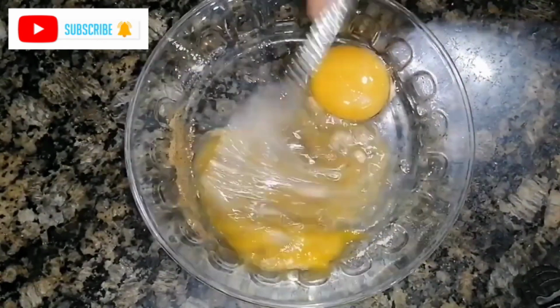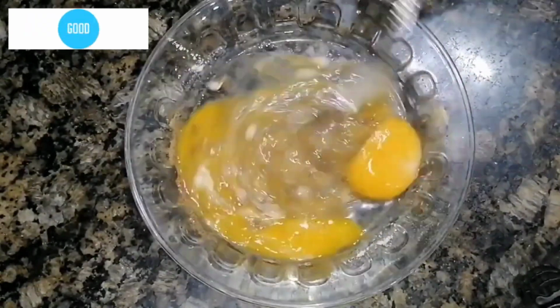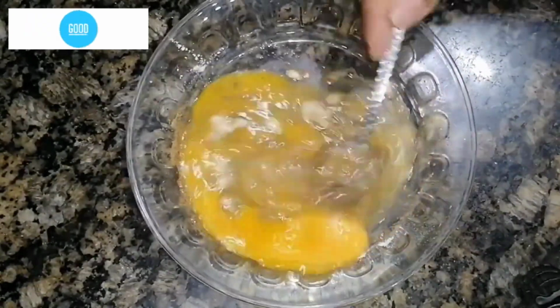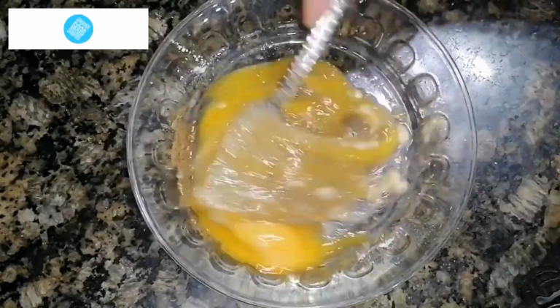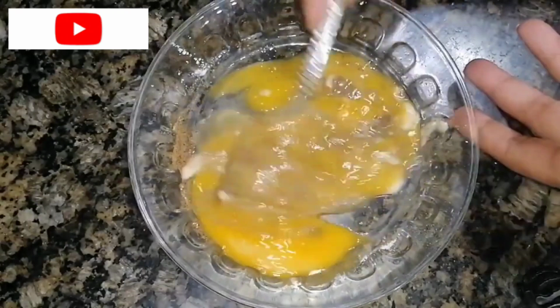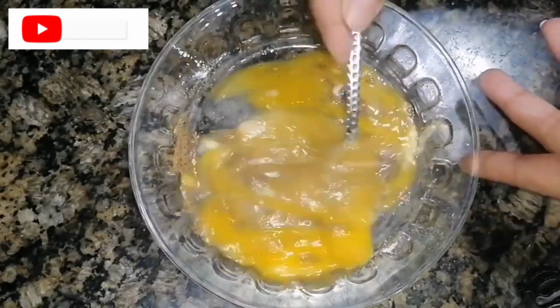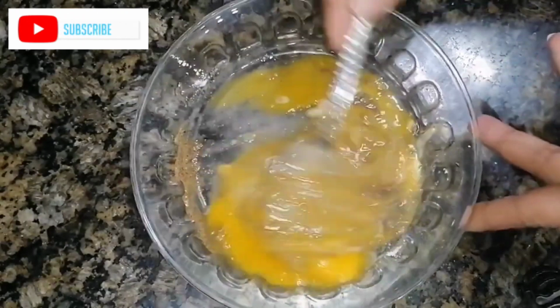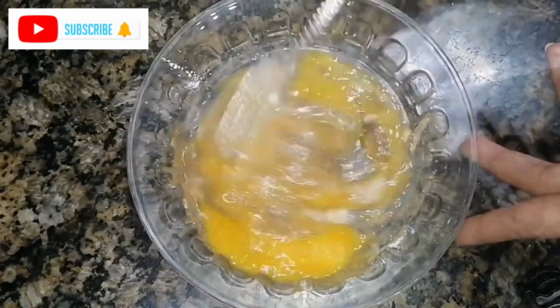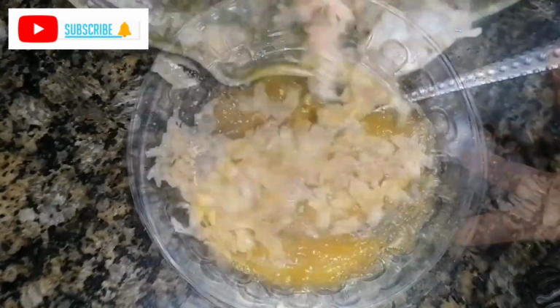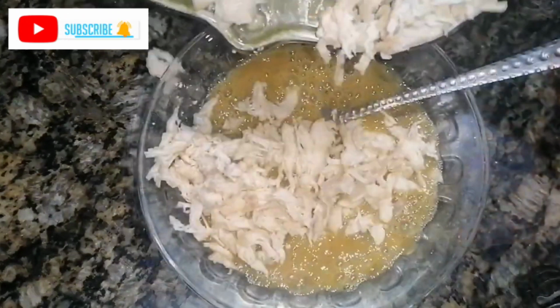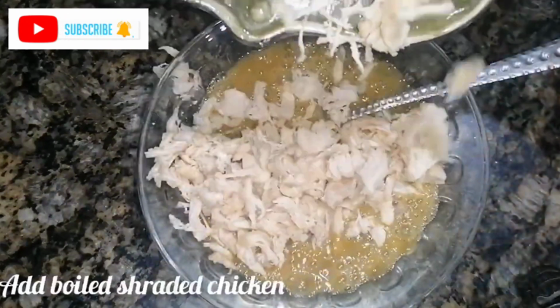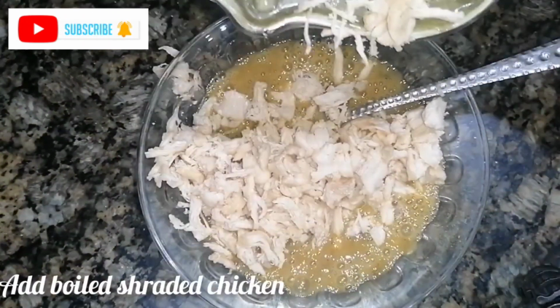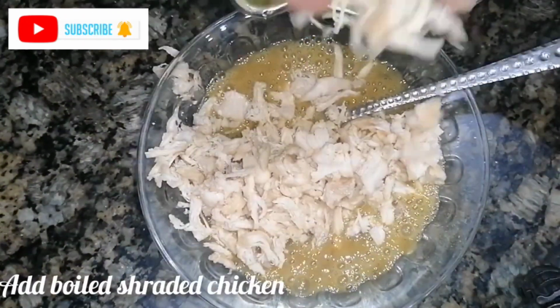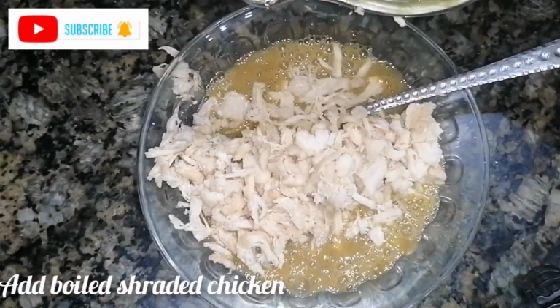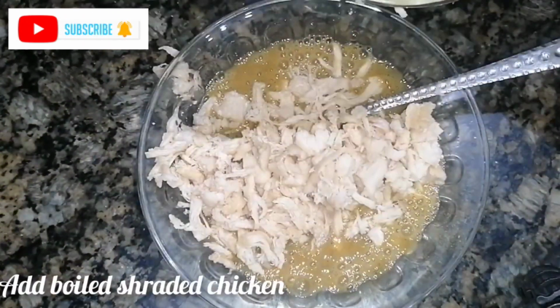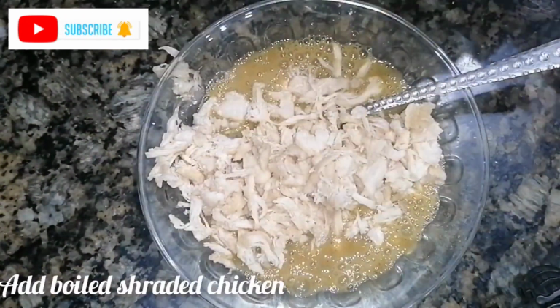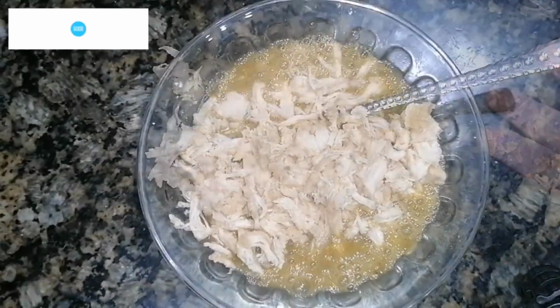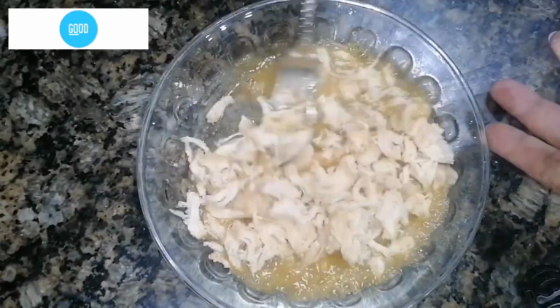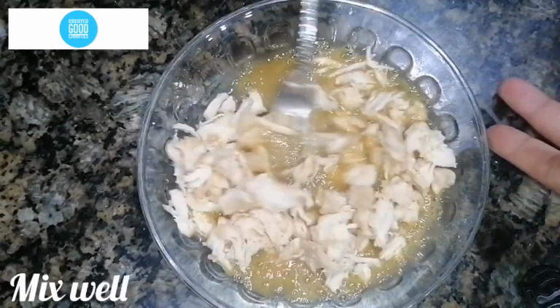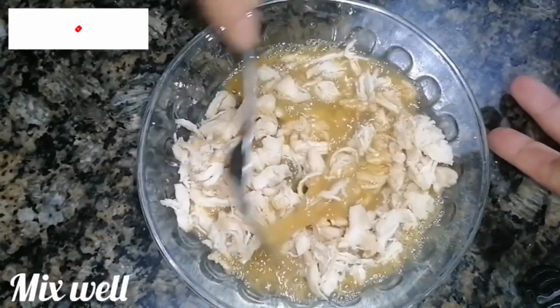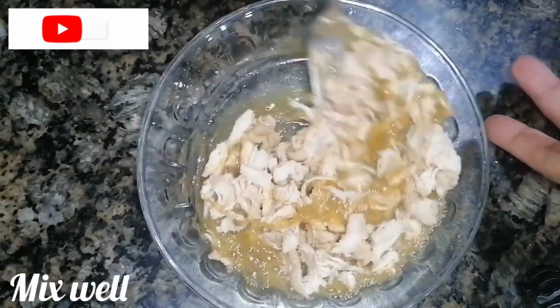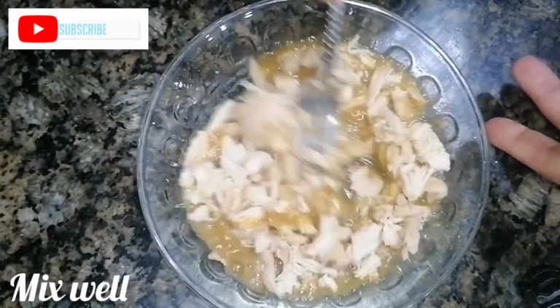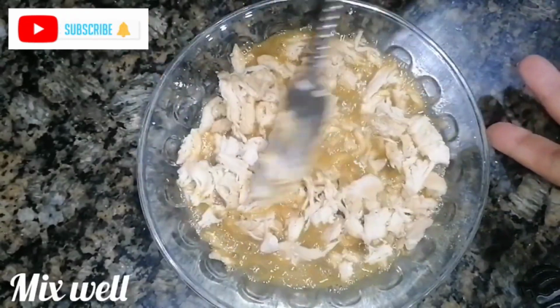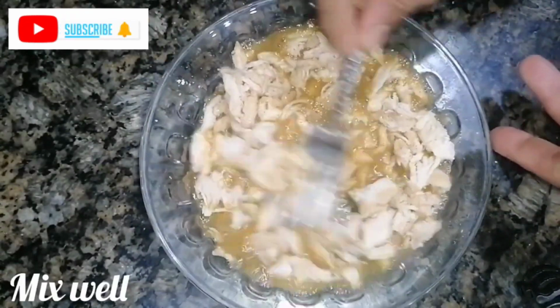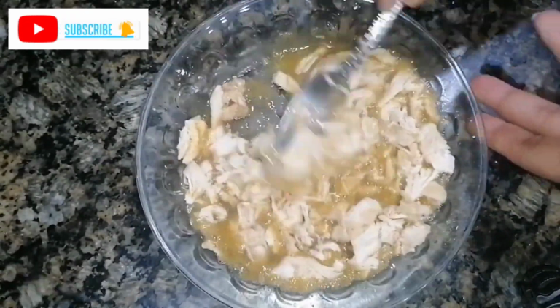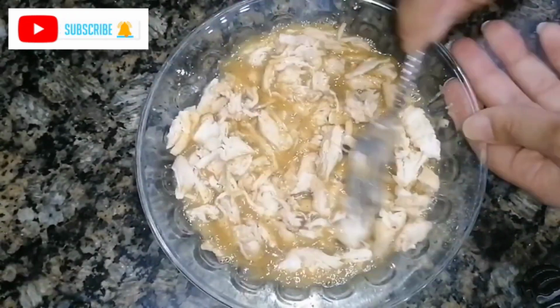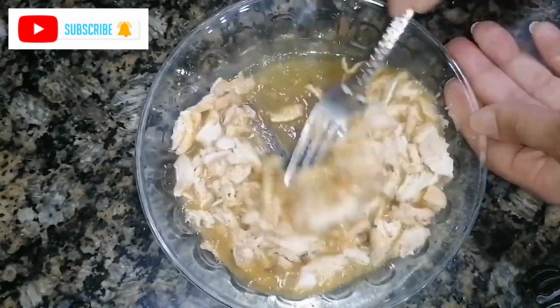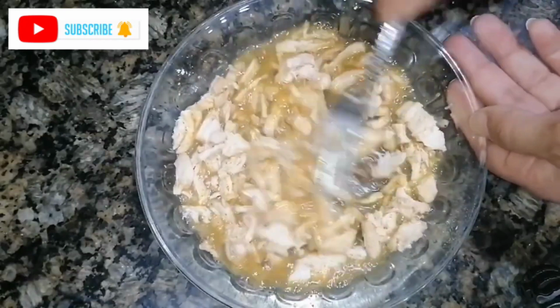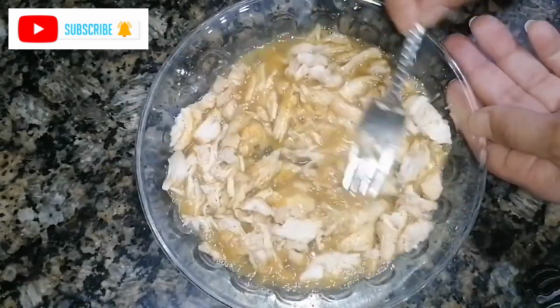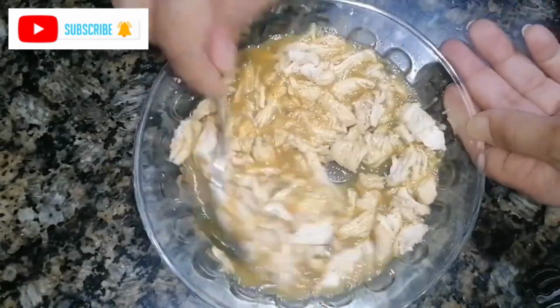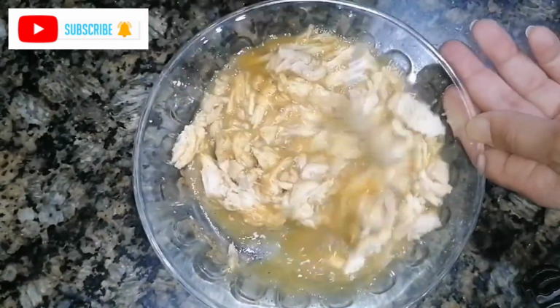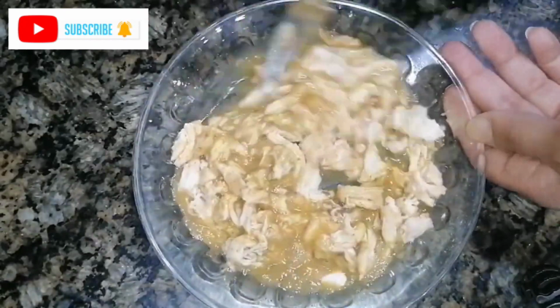When you have eggs and all of your spices, you will have a nice and fluffy beat. At that stage, you will have boiled shredded chicken. I added salt, boiled and shredded it, then added it and mixed it. Our egg chicken is ready.